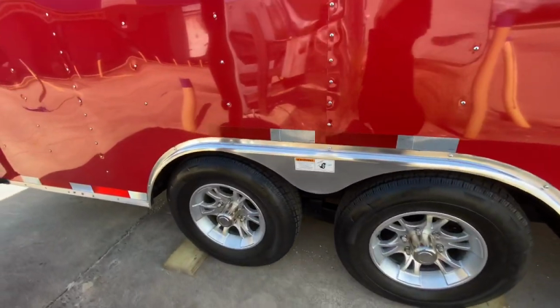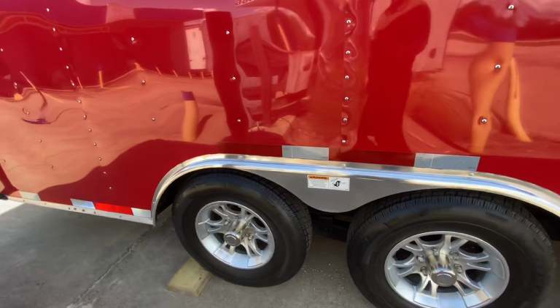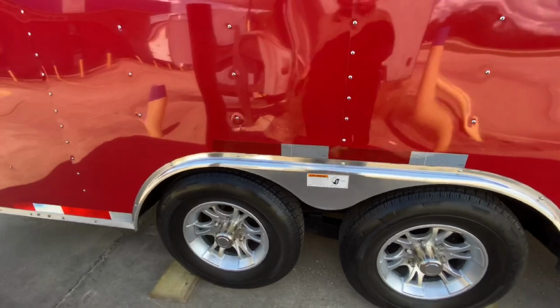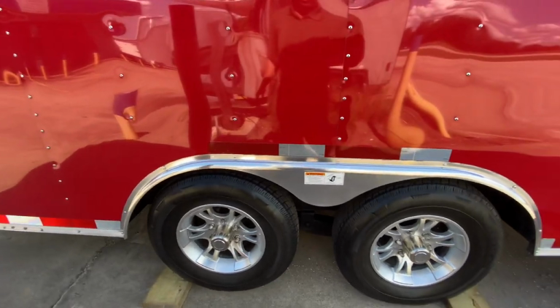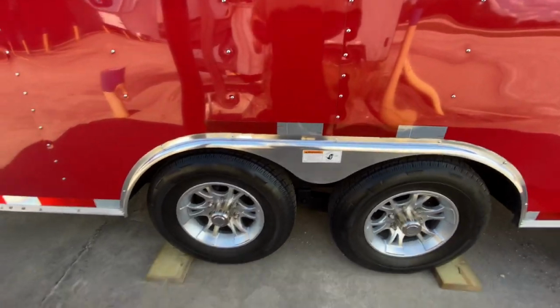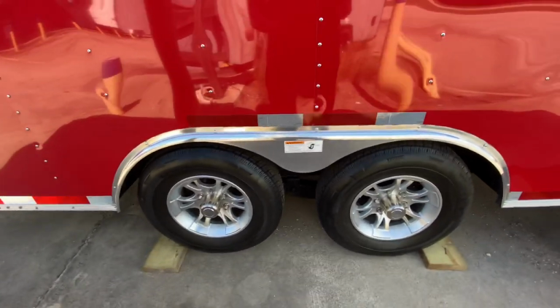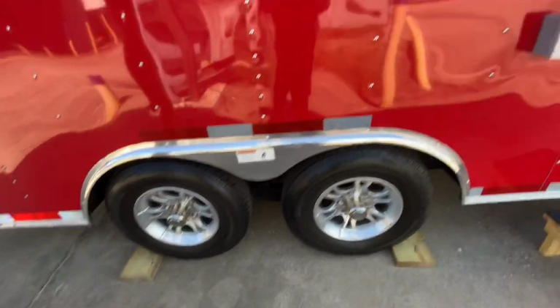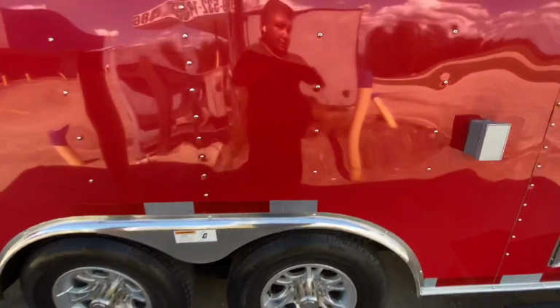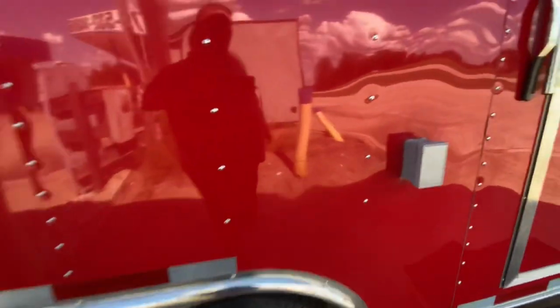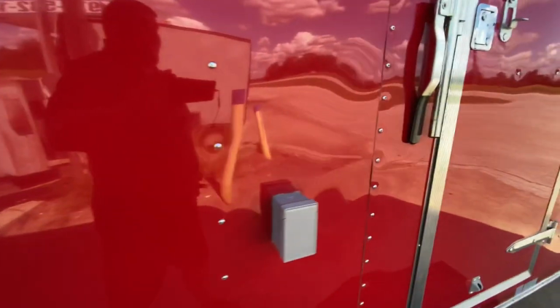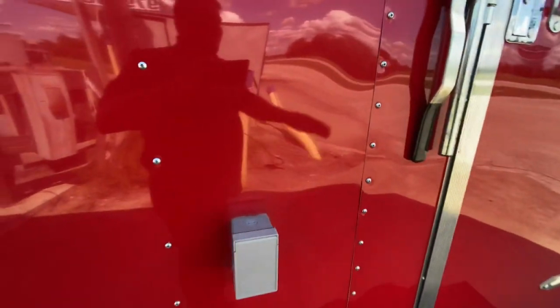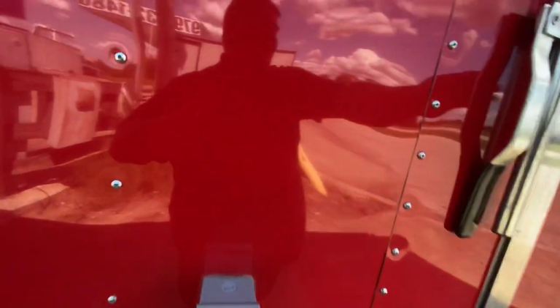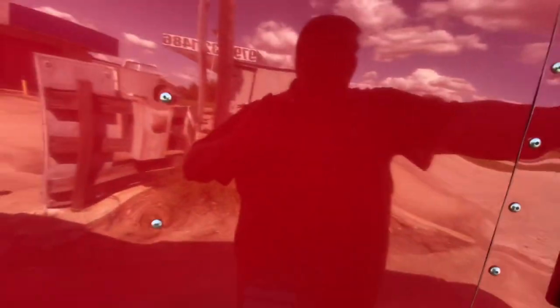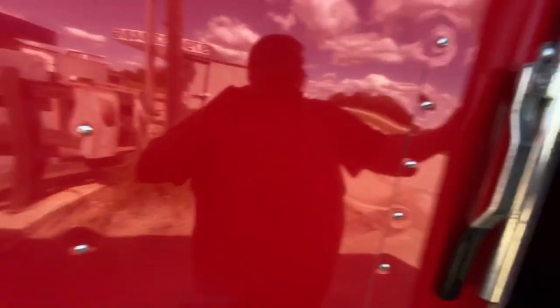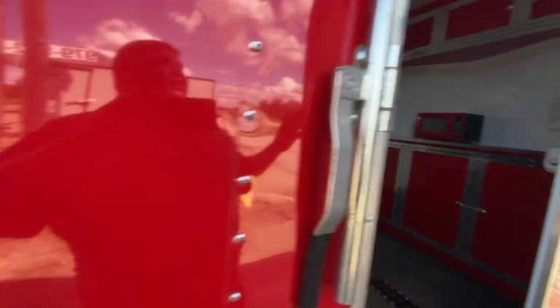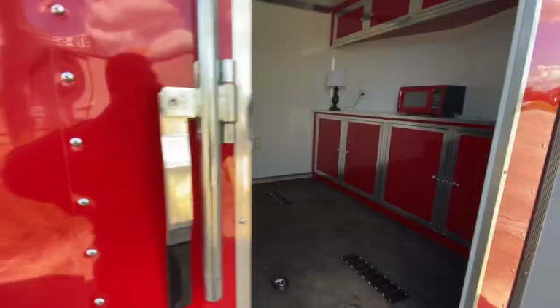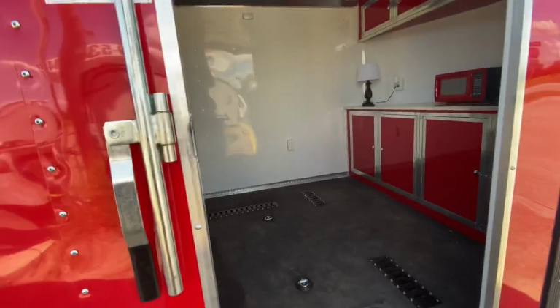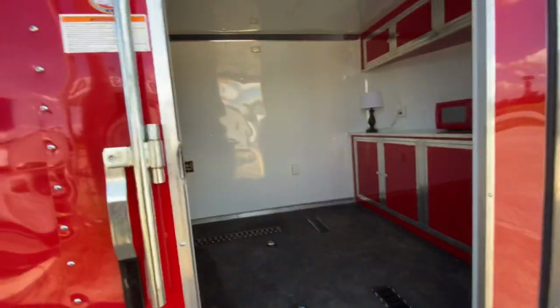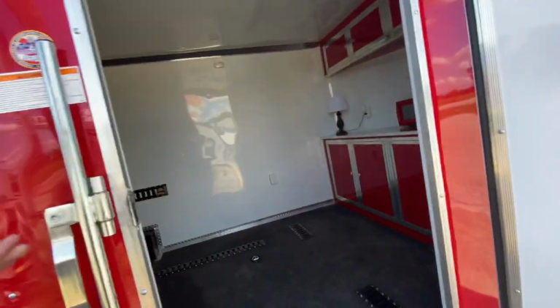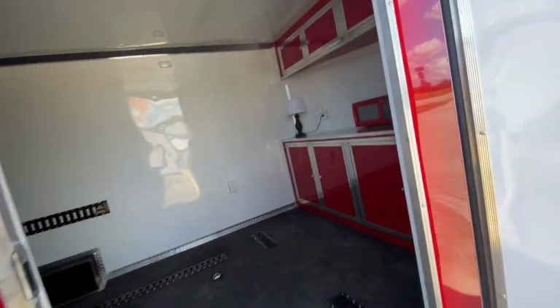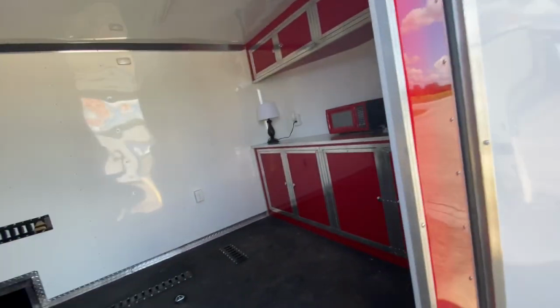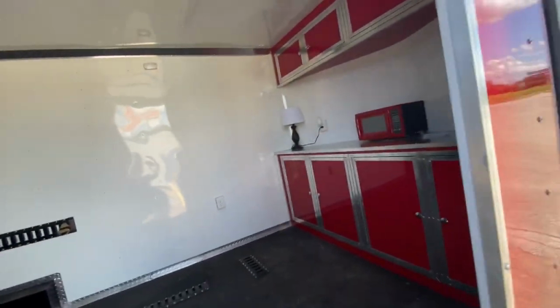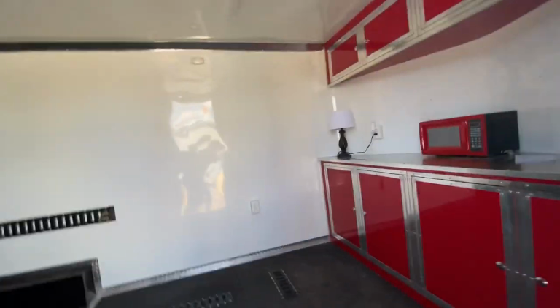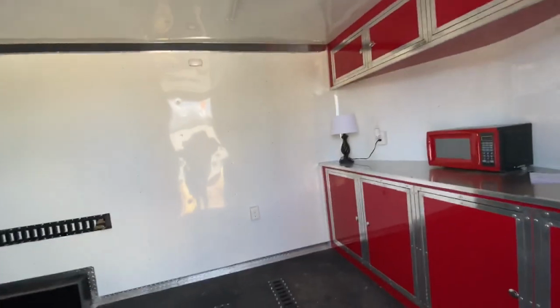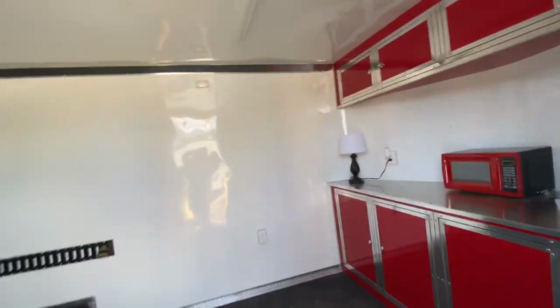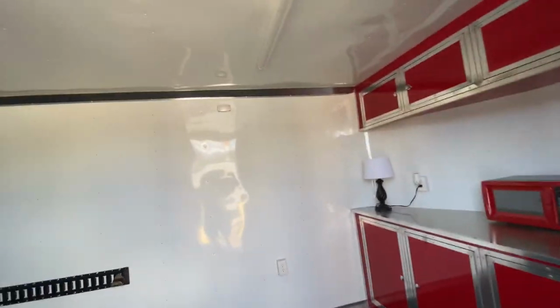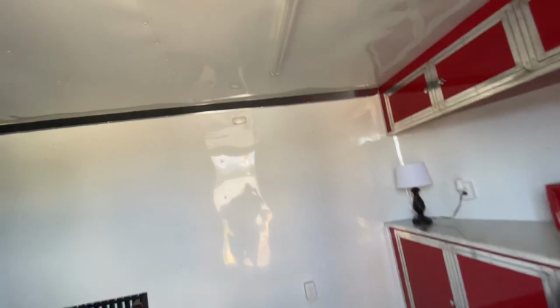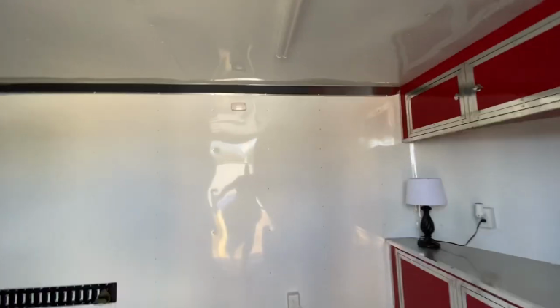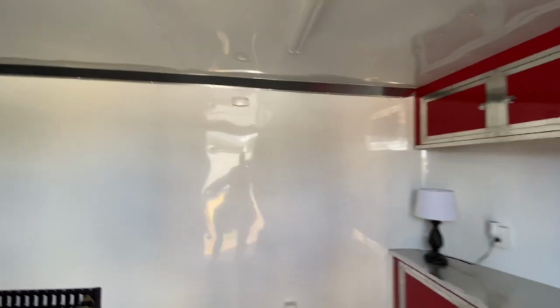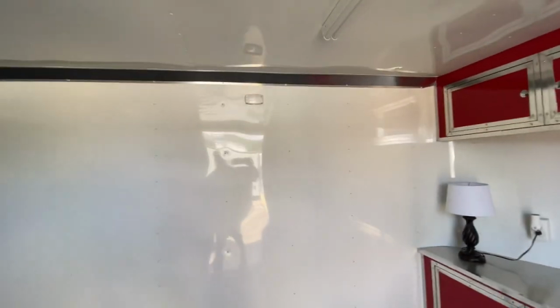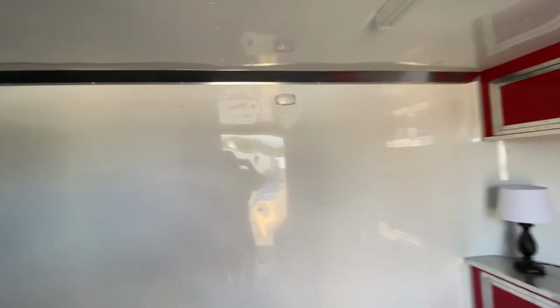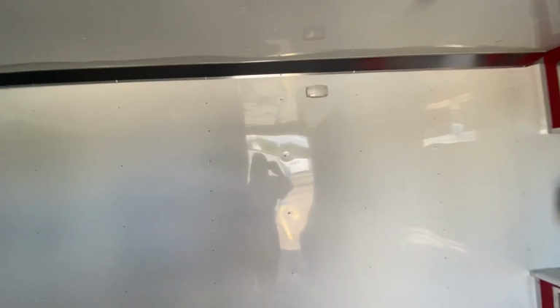This here has 5,200-pound axles. Coming to the inside of the trailer, the ceiling height is seven feet. It's also going to have insulated walls and ceilings with aluminum-lined walls and ceilings.